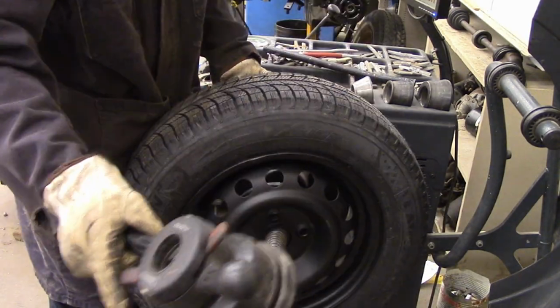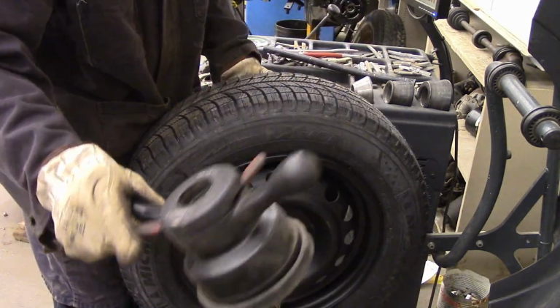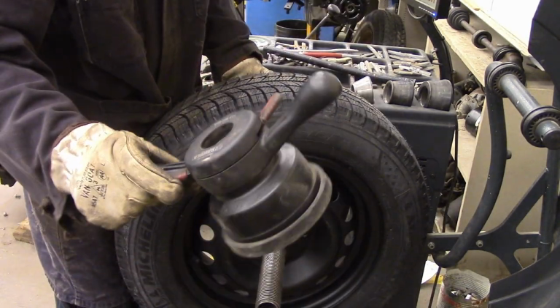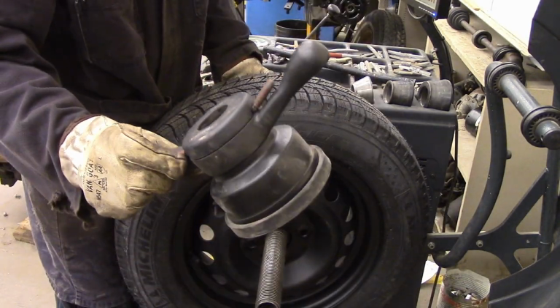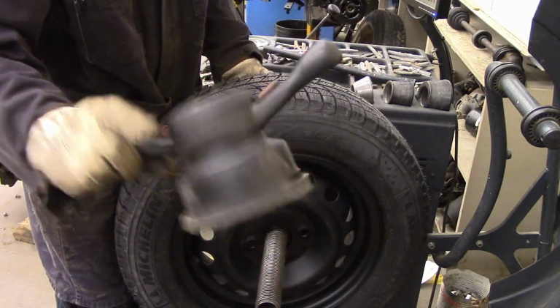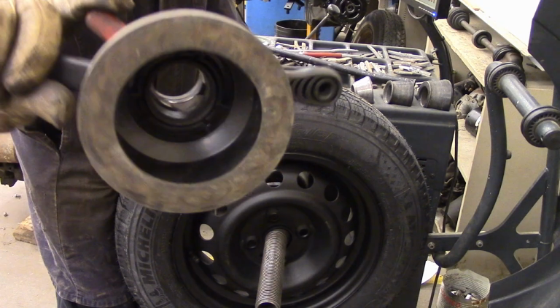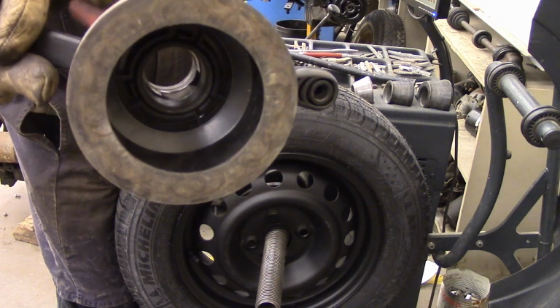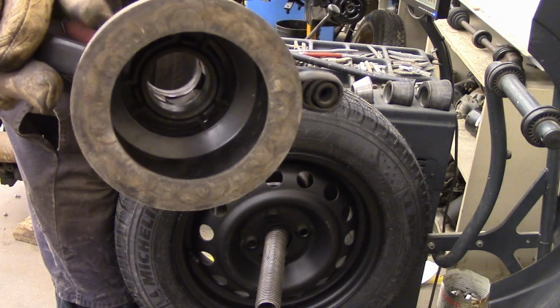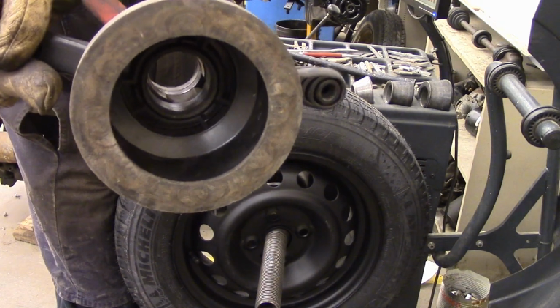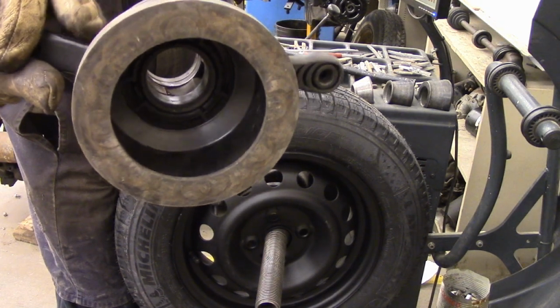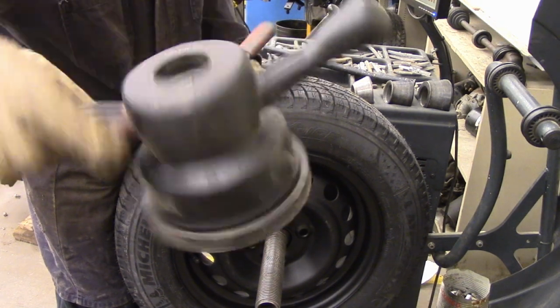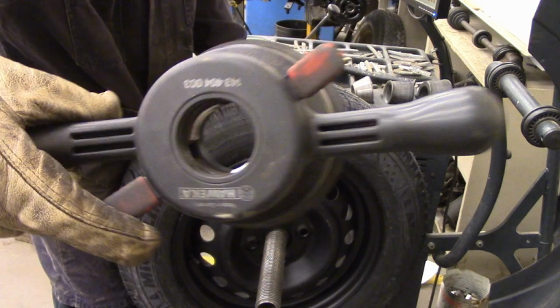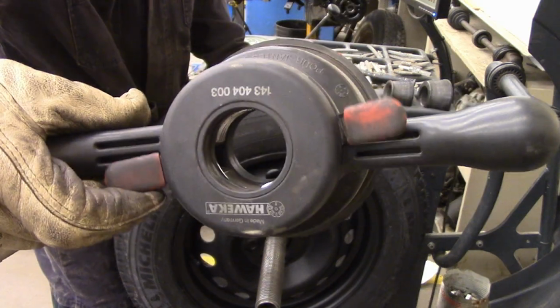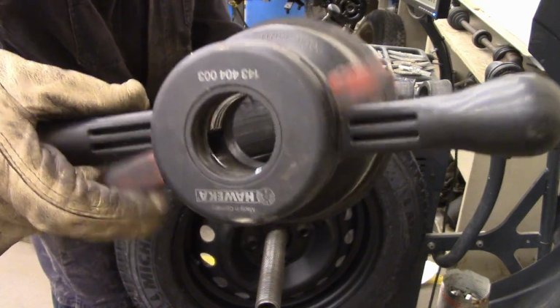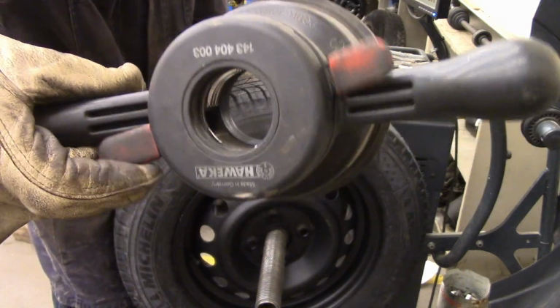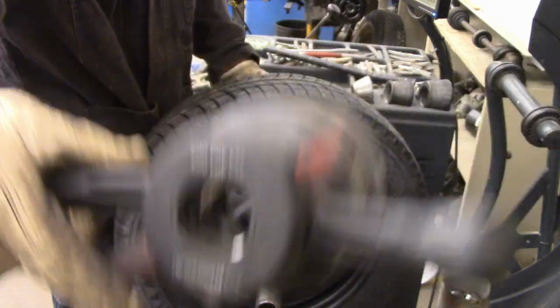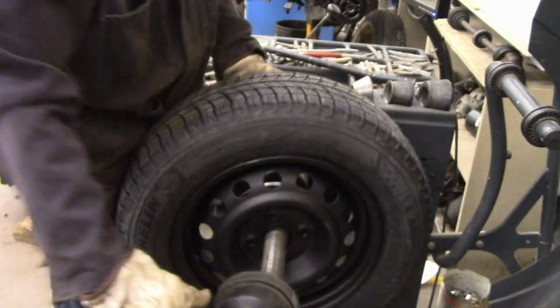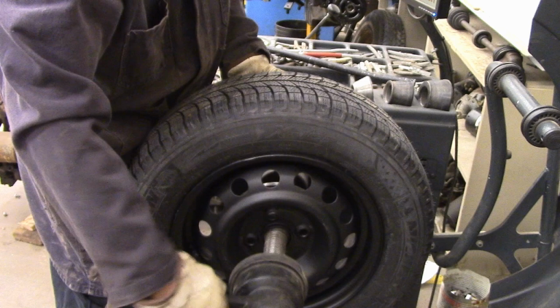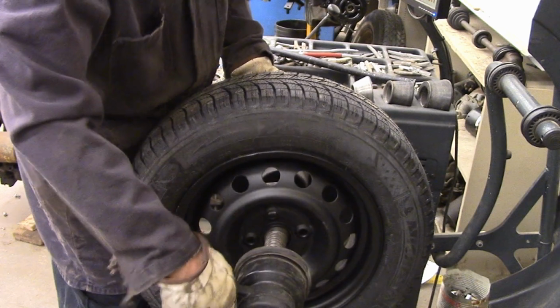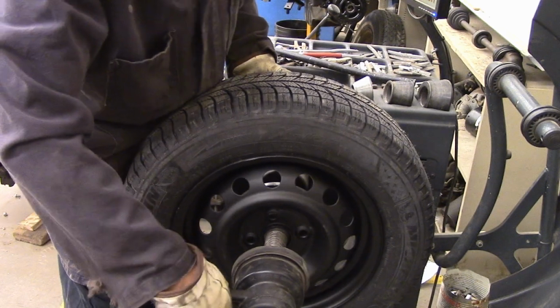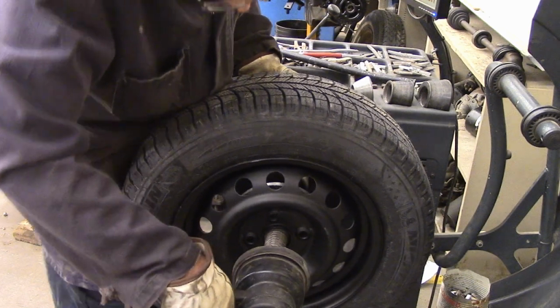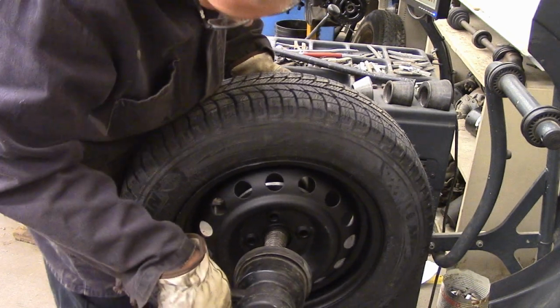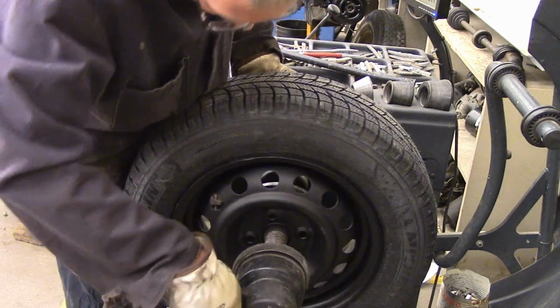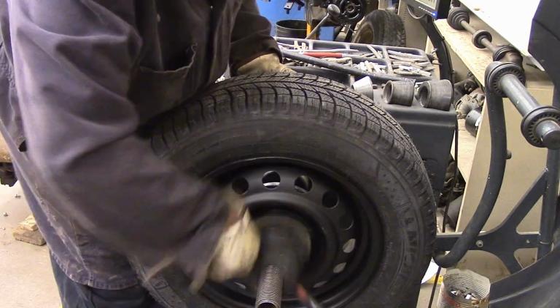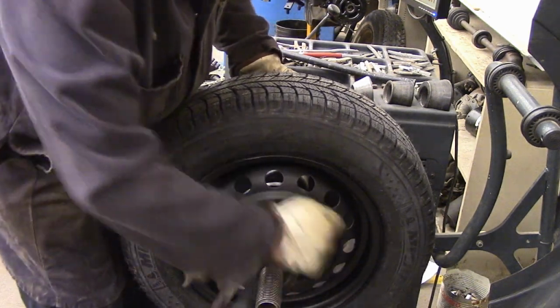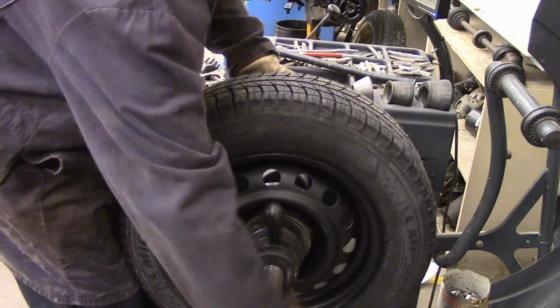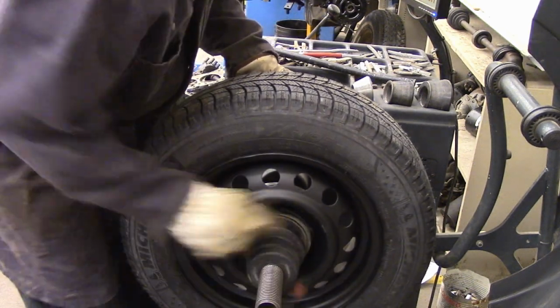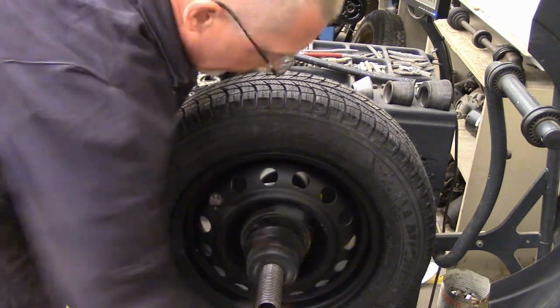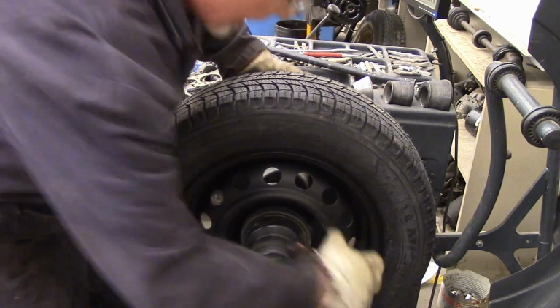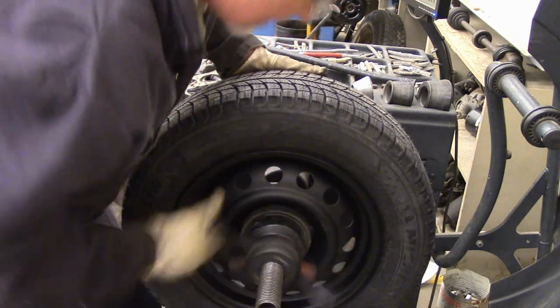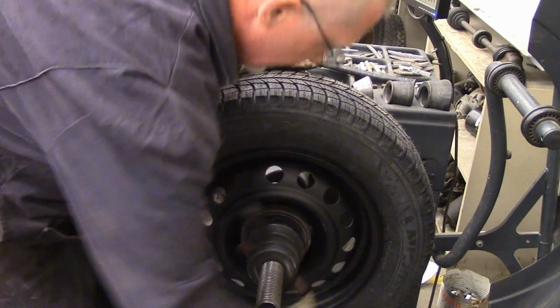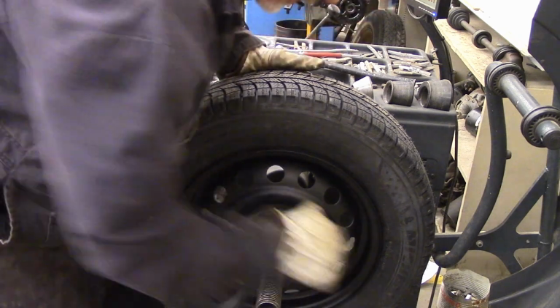And then use this guy — you can squeeze this to magically unlock it. I don't know if you can see that, but it unlocks so you can slide it all the way up. Then tighten it nice and tight like a tiger.